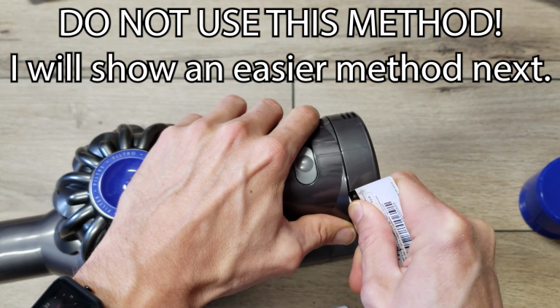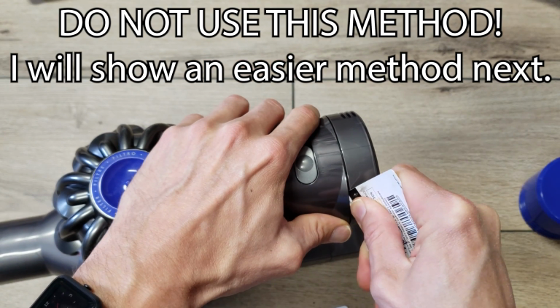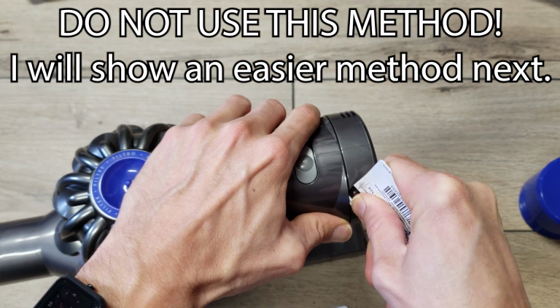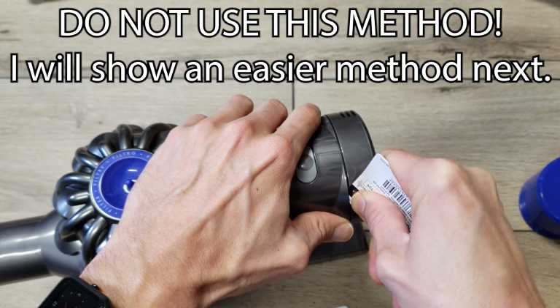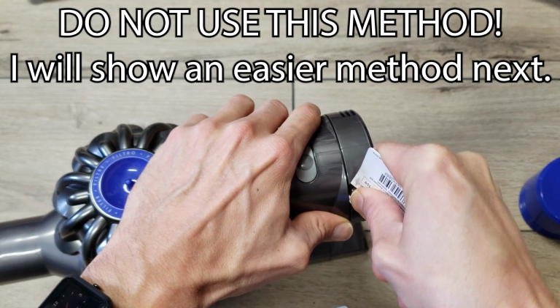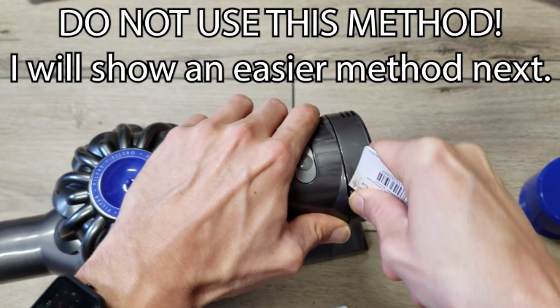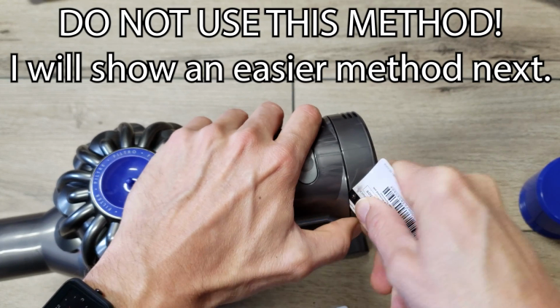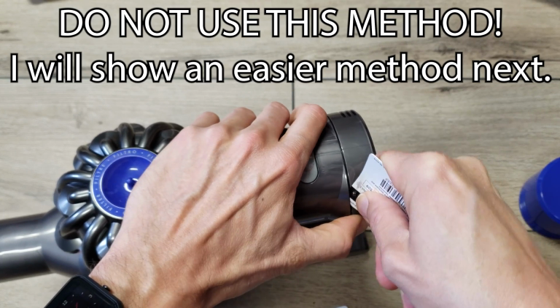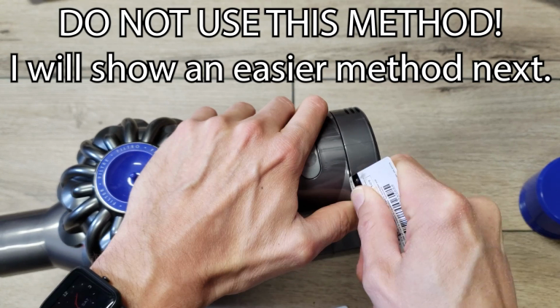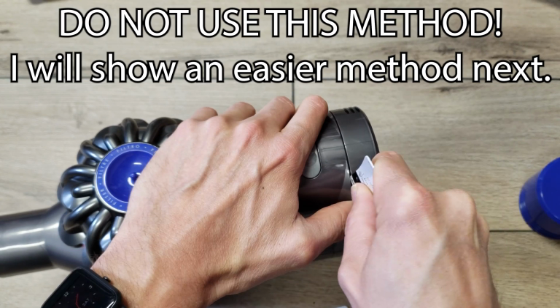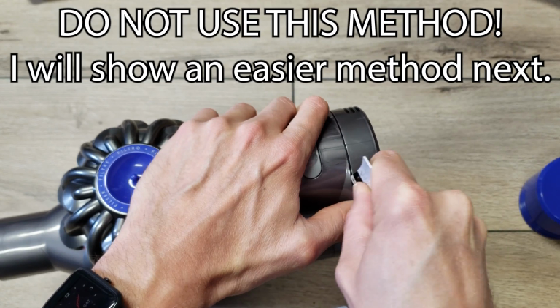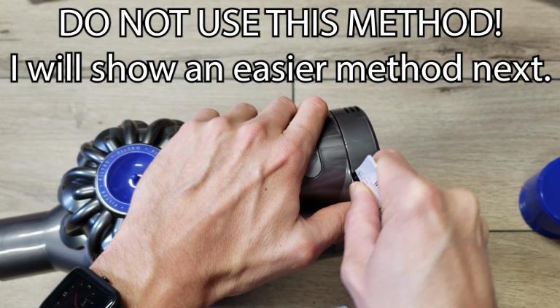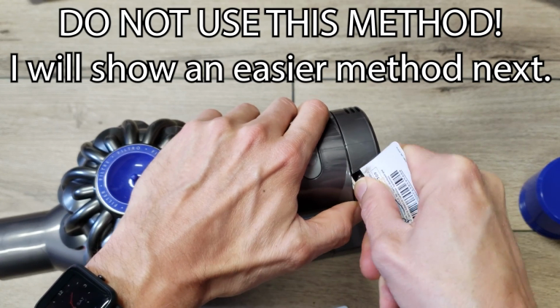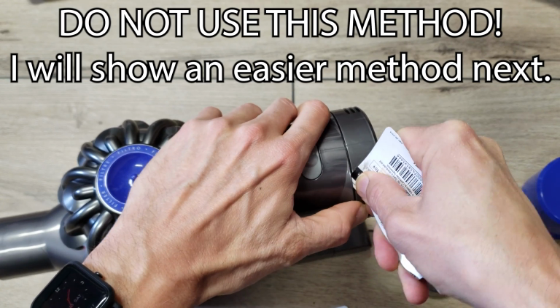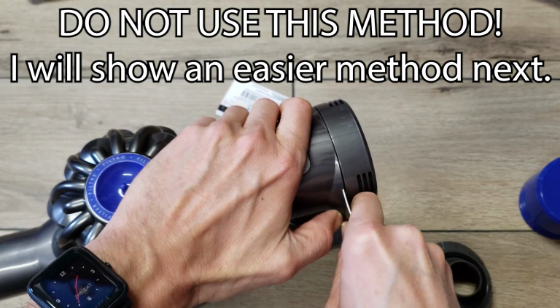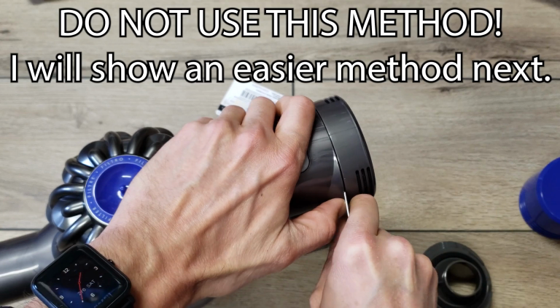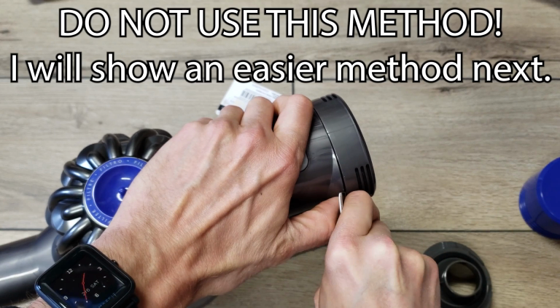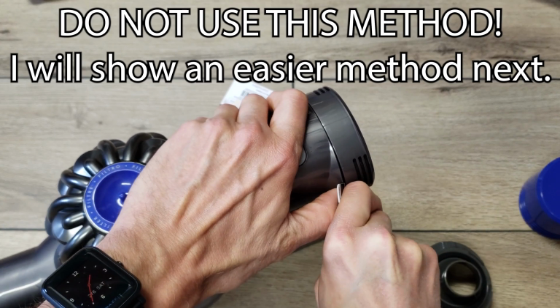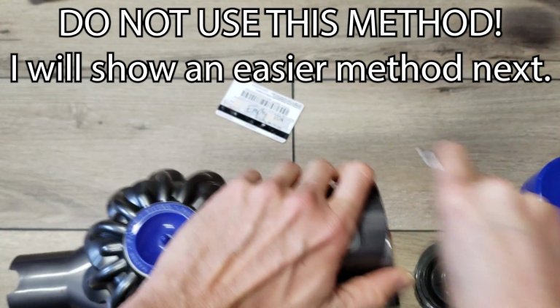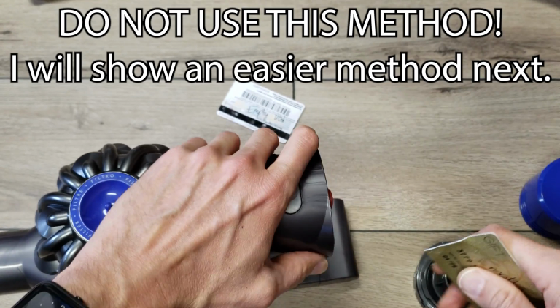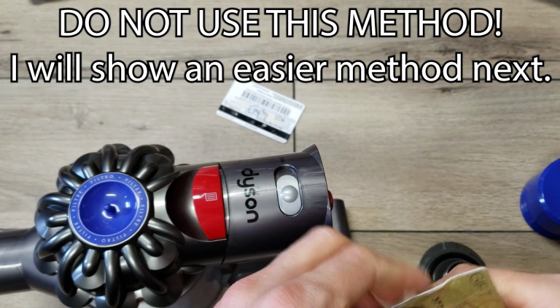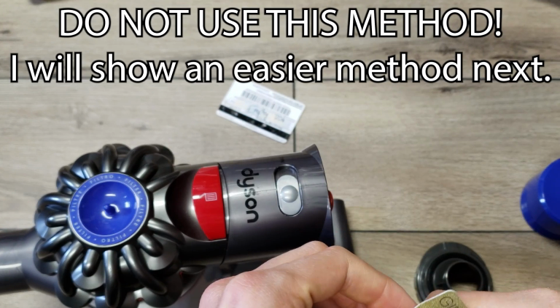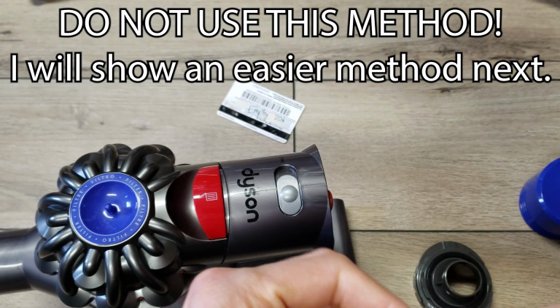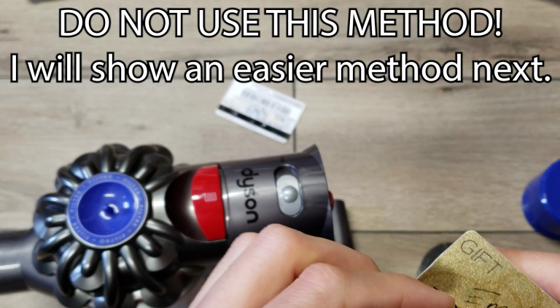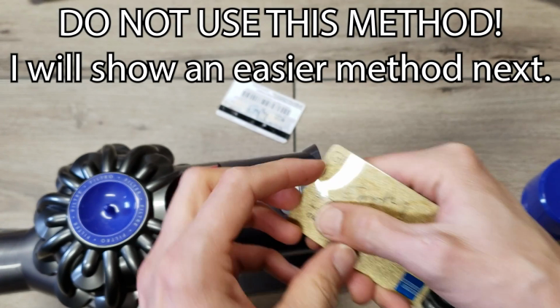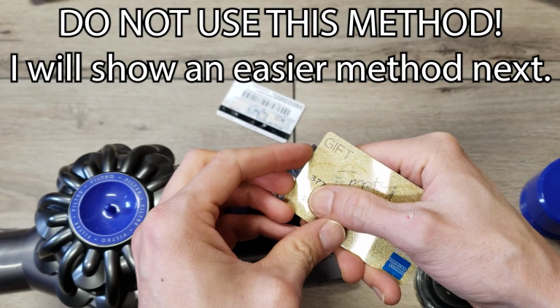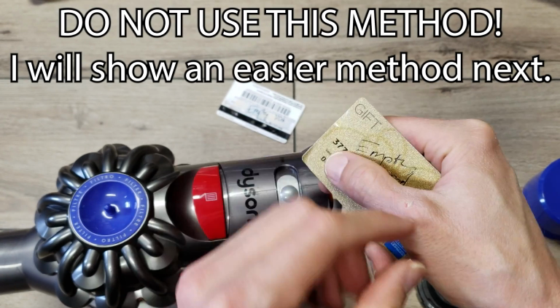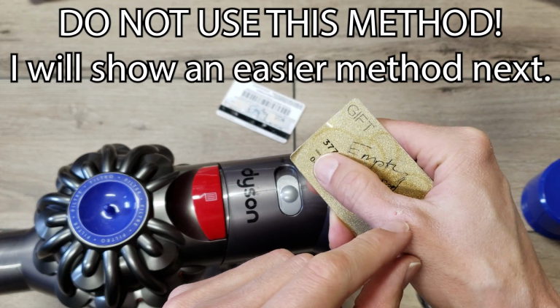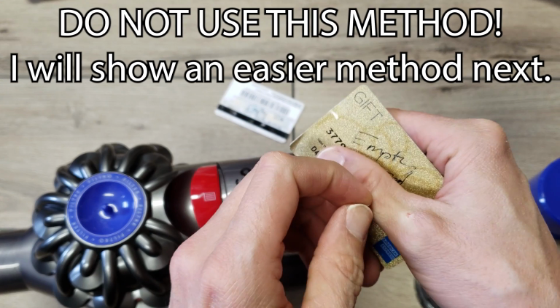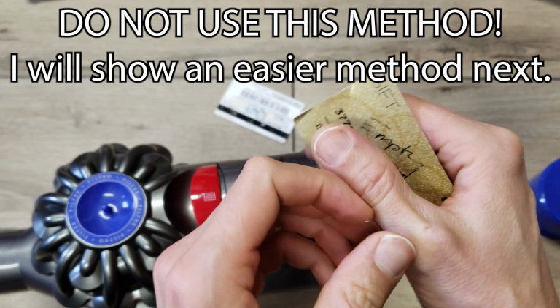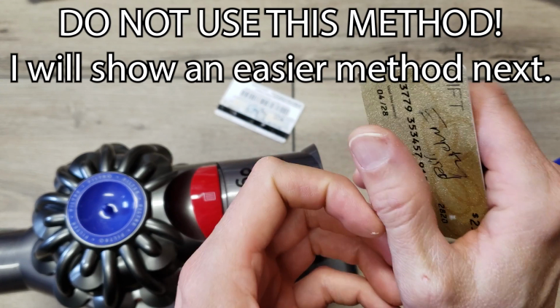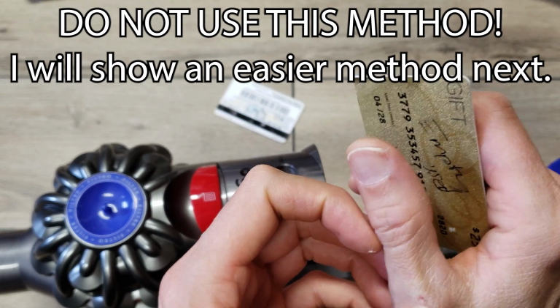You can probably get in here and pry this open. Be careful not to cut yourself like I did — maybe you should wear some gloves. My hand jammed into this edge and scraped some skin off.